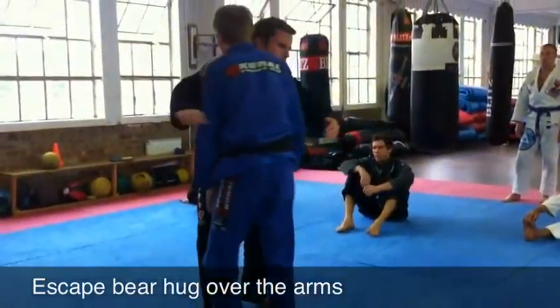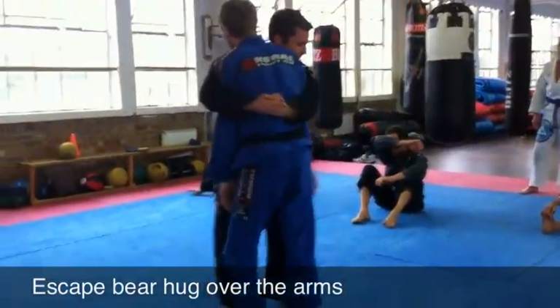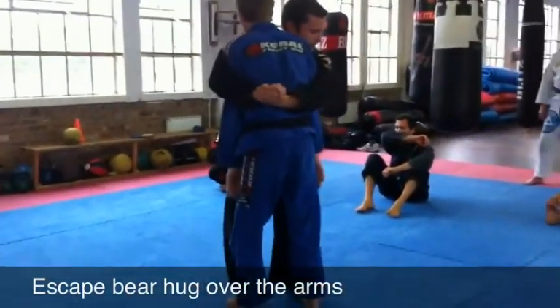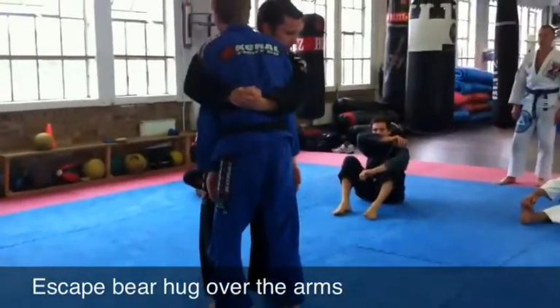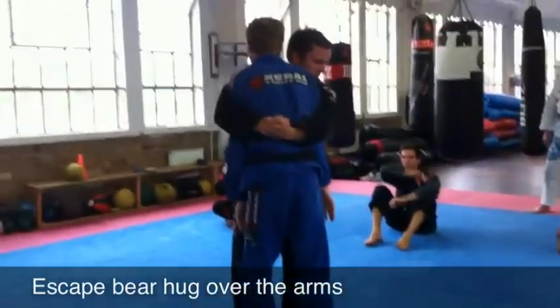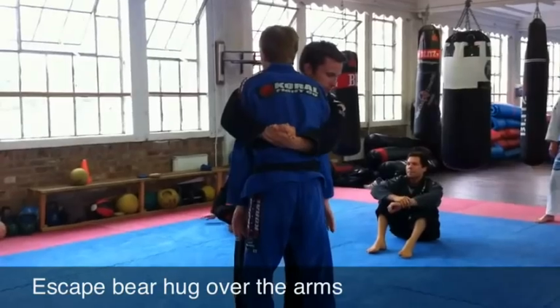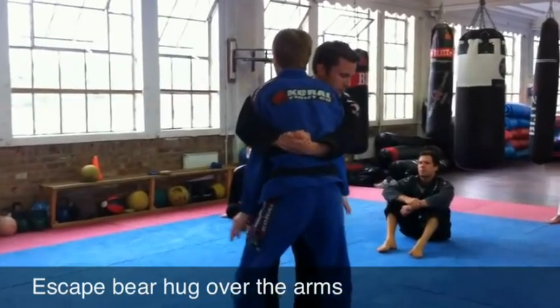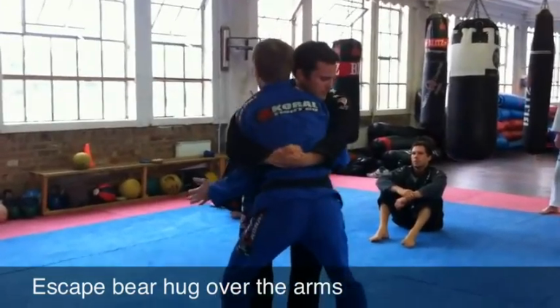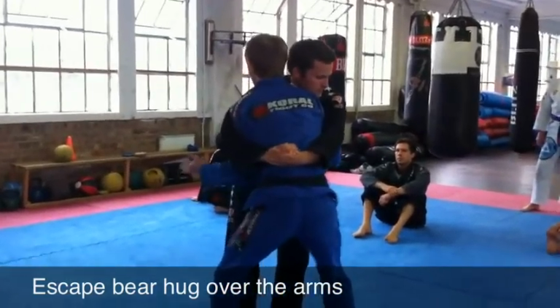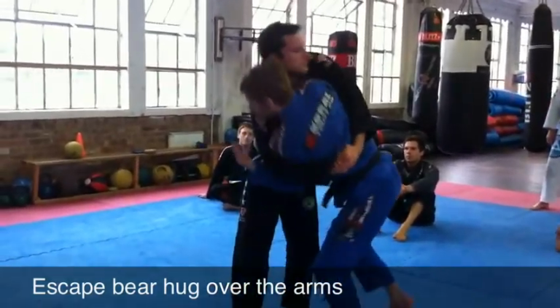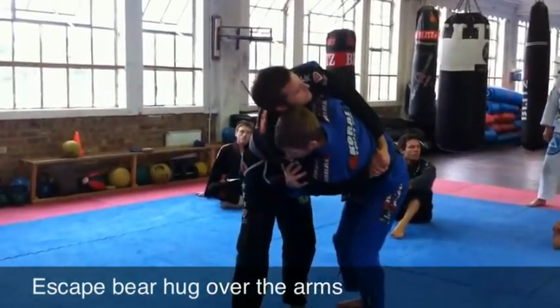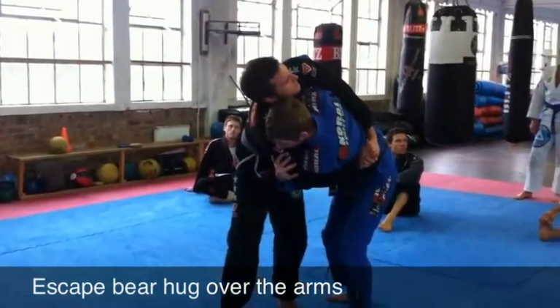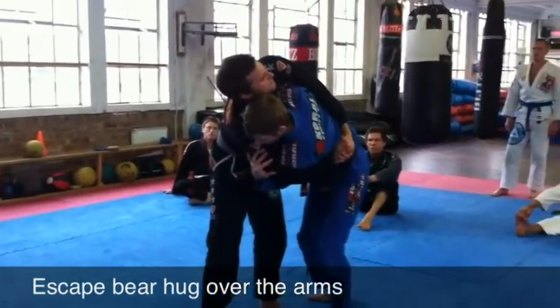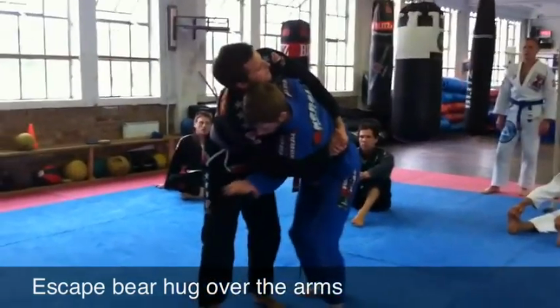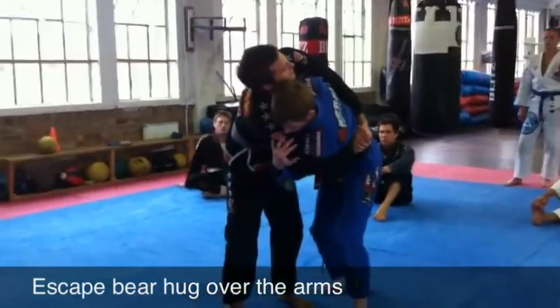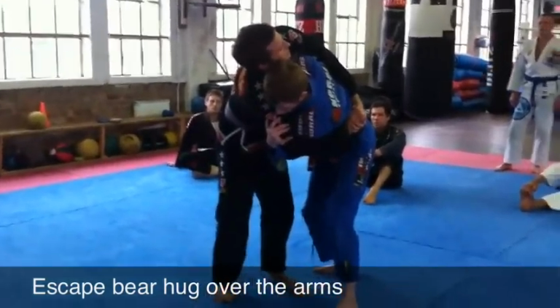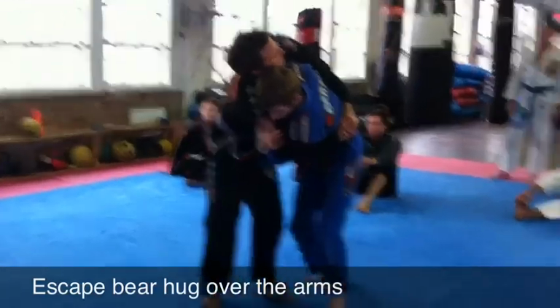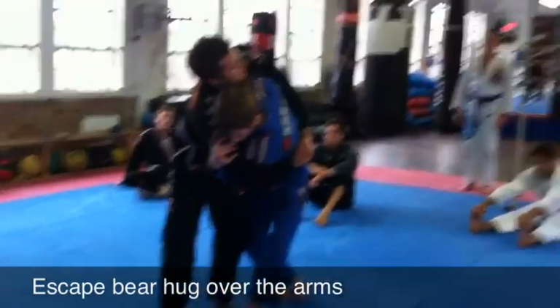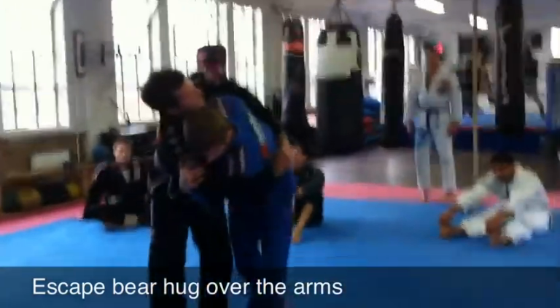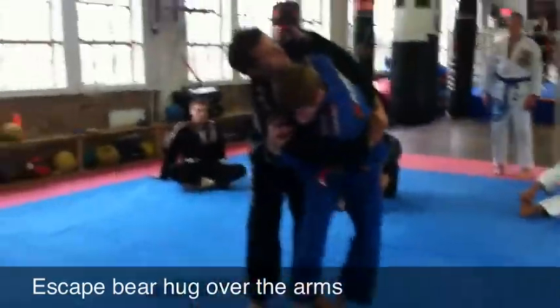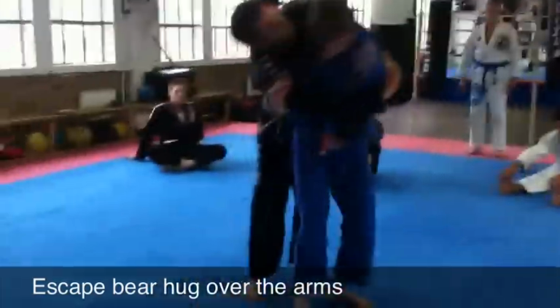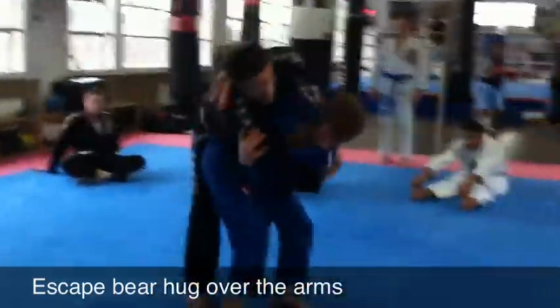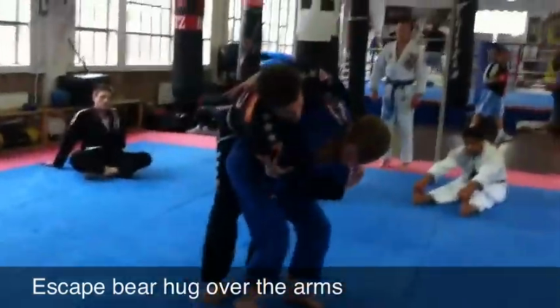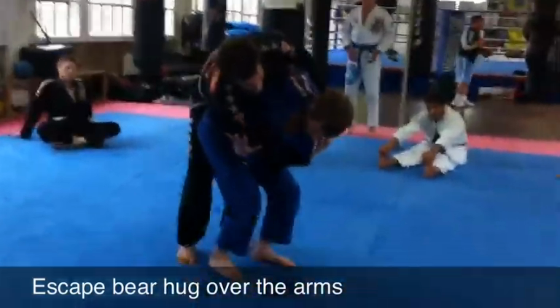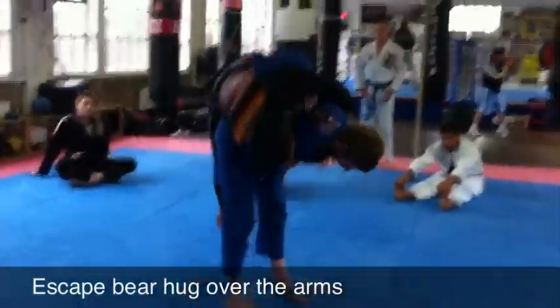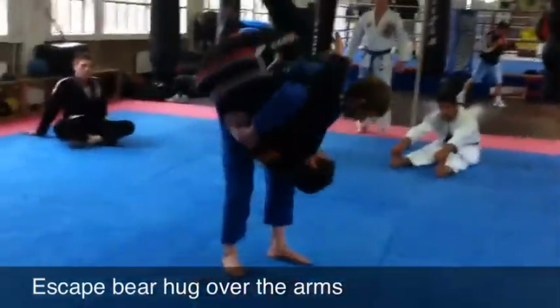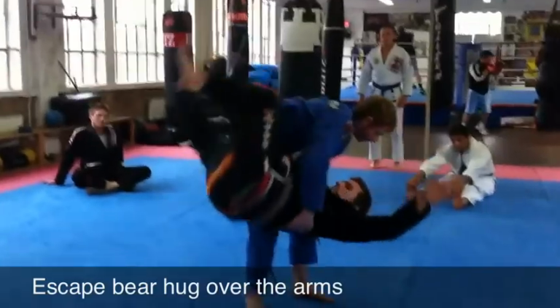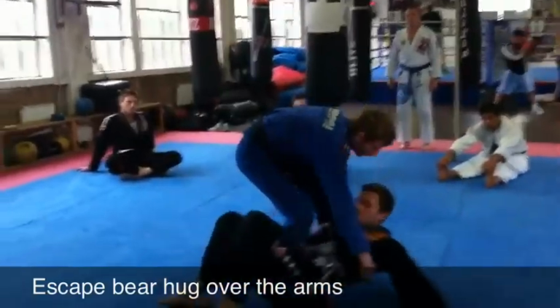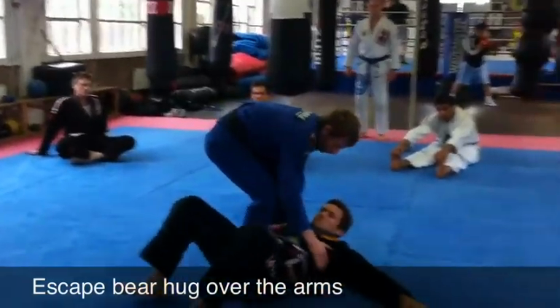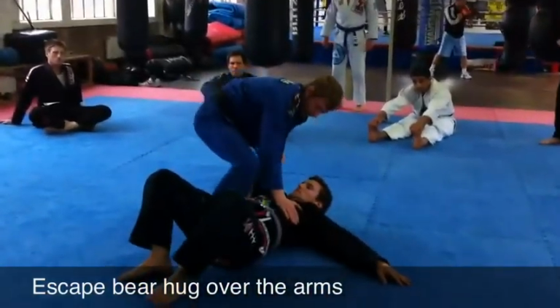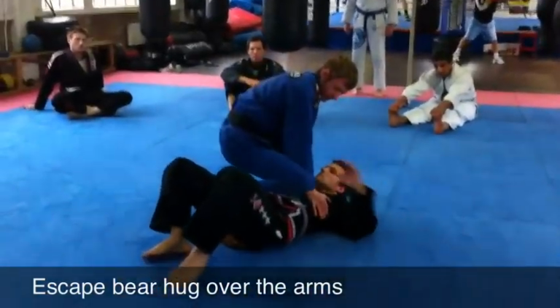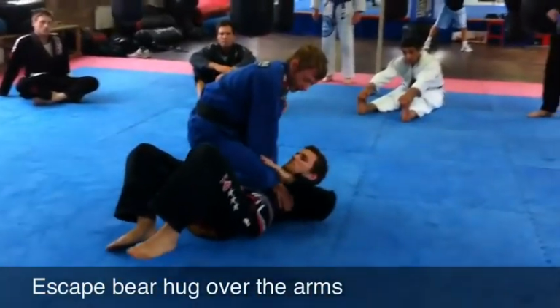So here we go — my head's on, I'm going to find it, I'm going to drop my hips, change the angle, but here, on the tricep. One, two, bring my hip all the way through. From your partner — knee on belly.